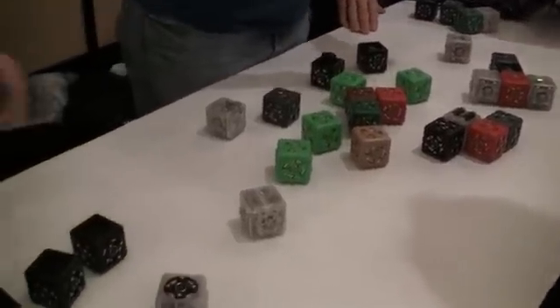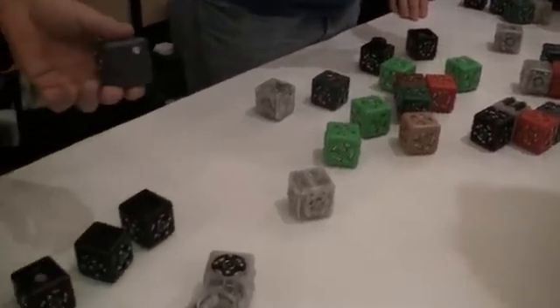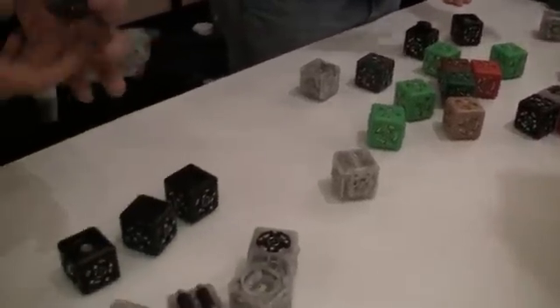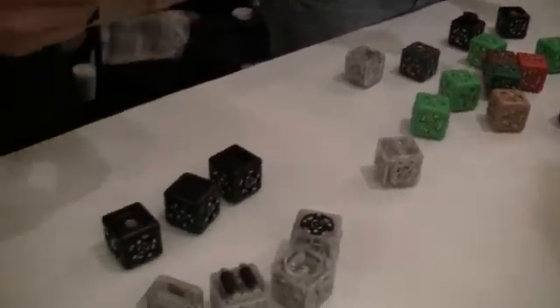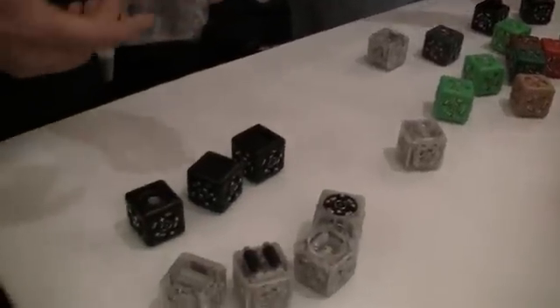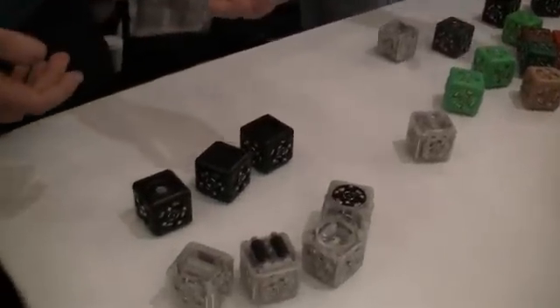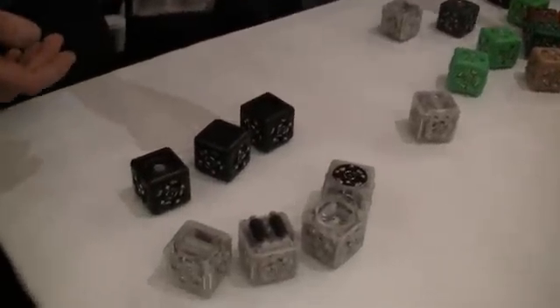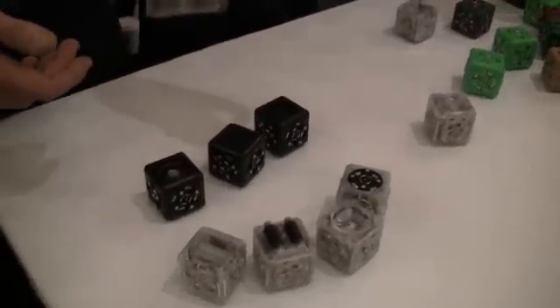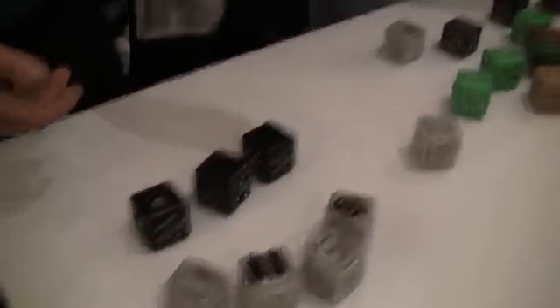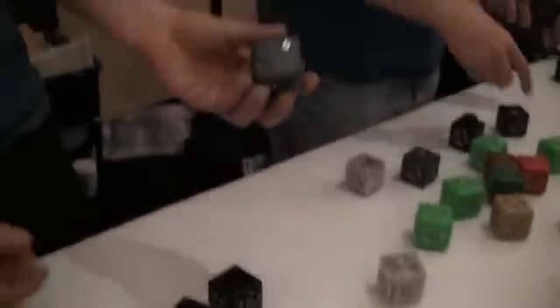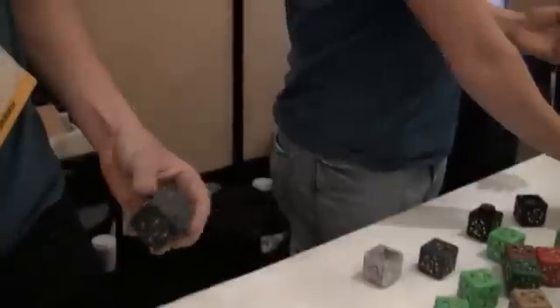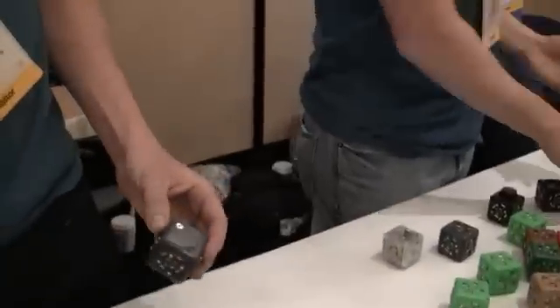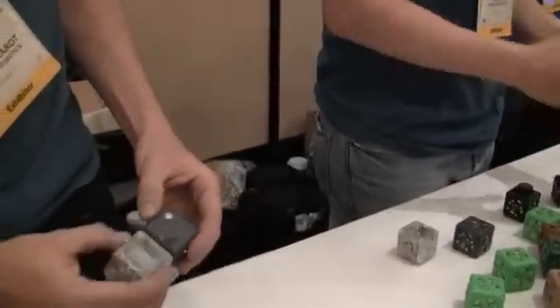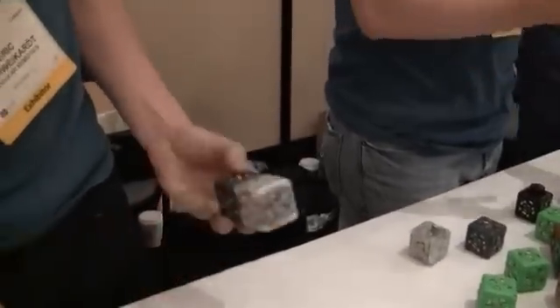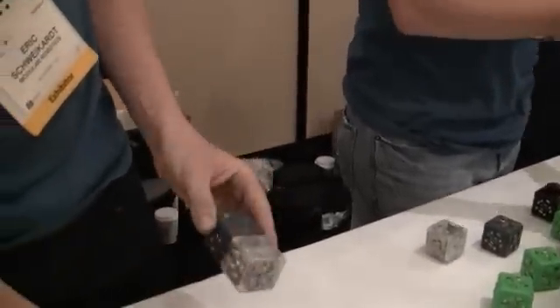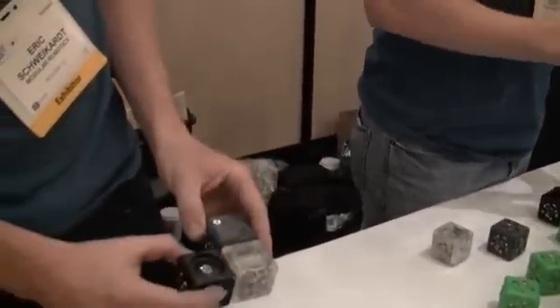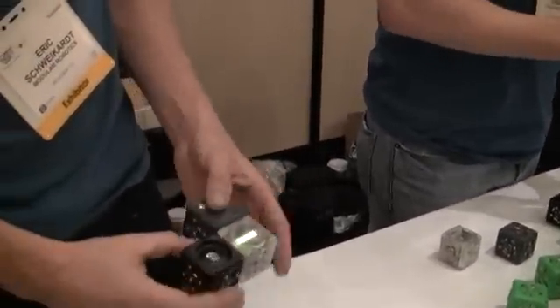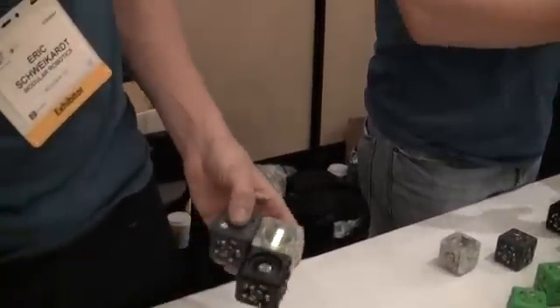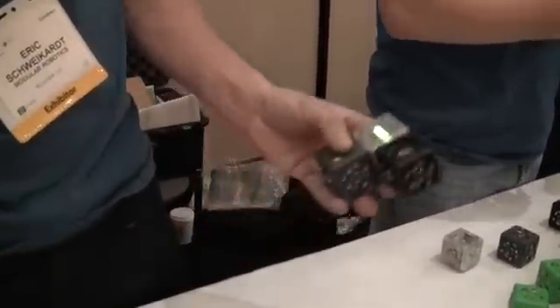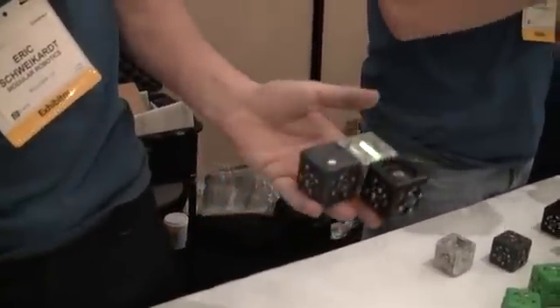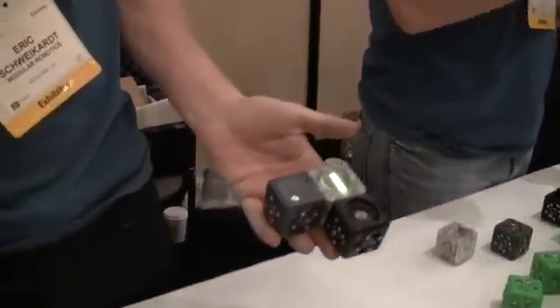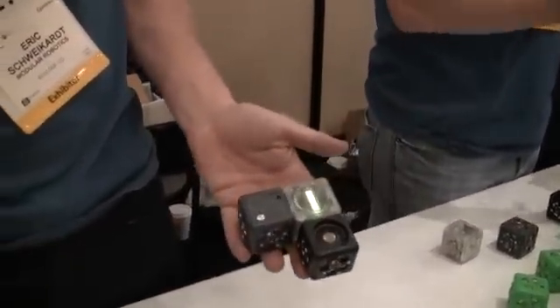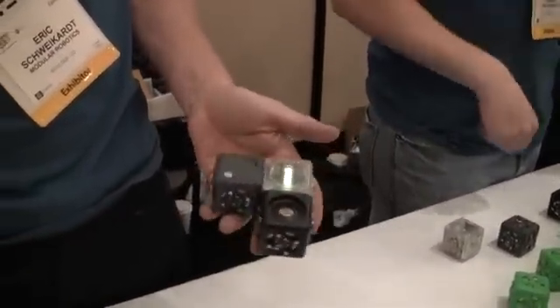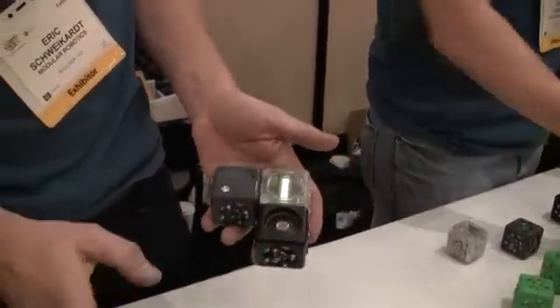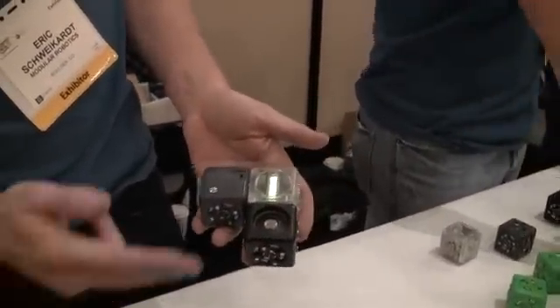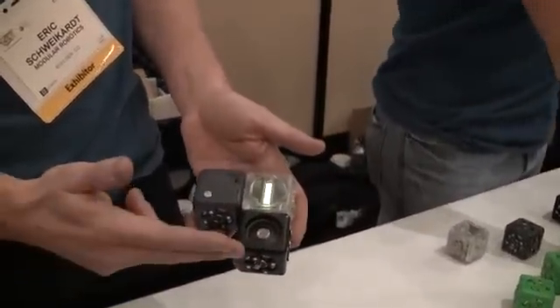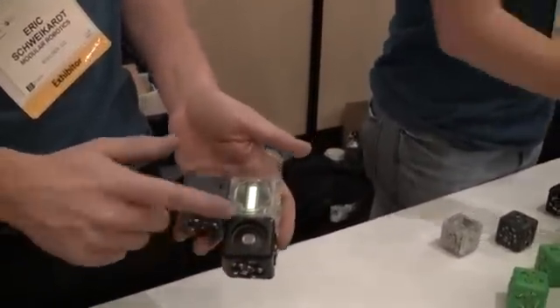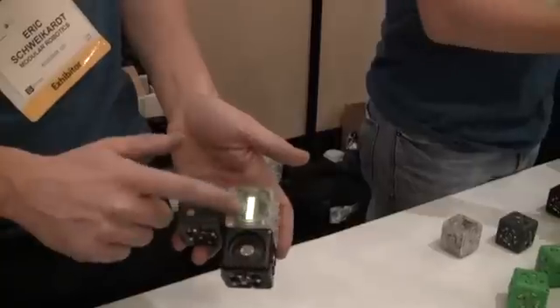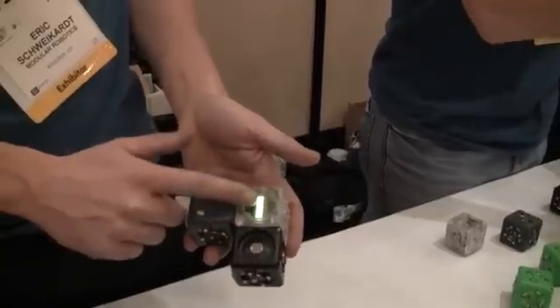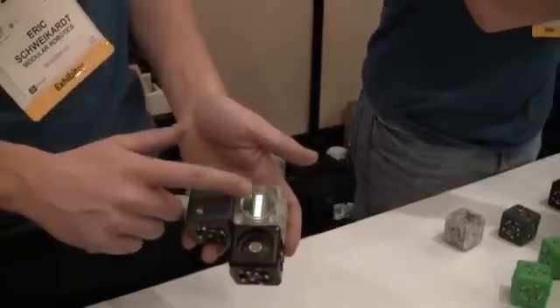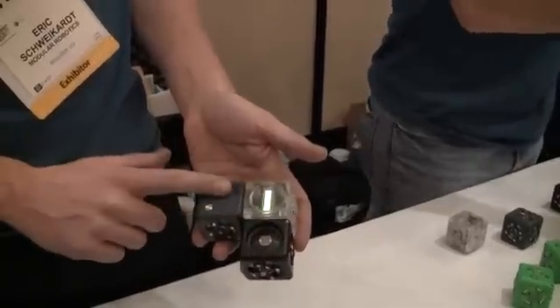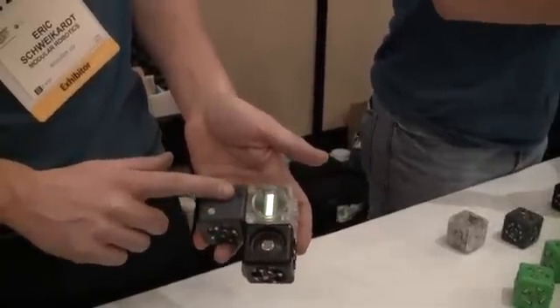Every robot needs a battery QBlet, which is this blue-gray QBlet. The simplest possible robot you can imagine might have three little QBlets in it: a light sensor, a little light-up bar graph, and a battery block.